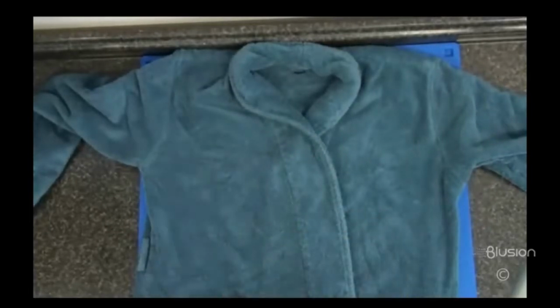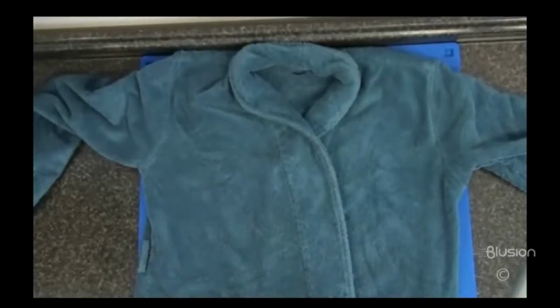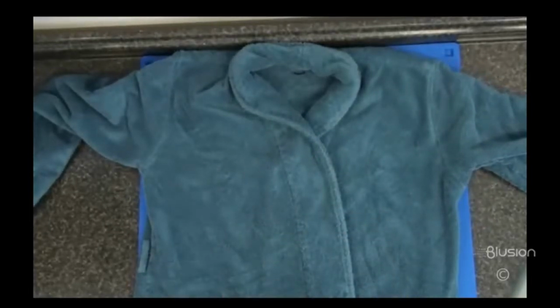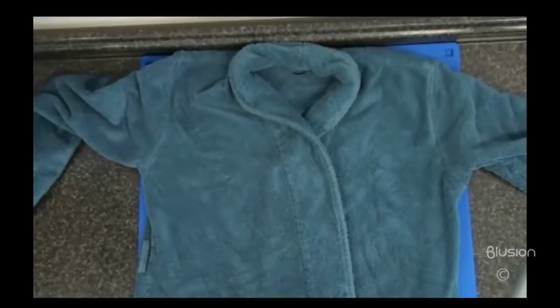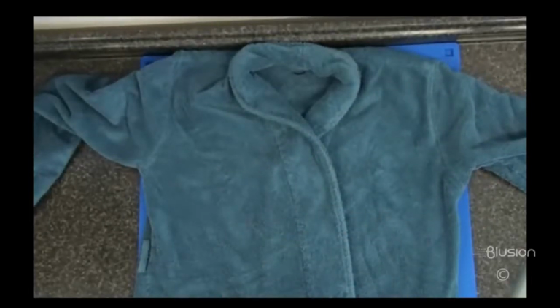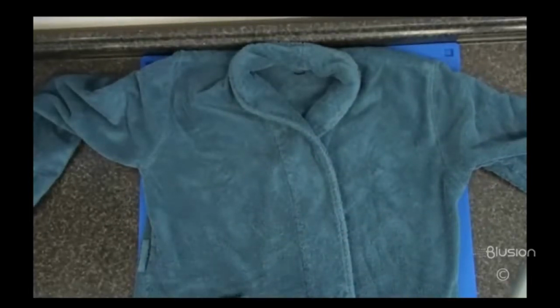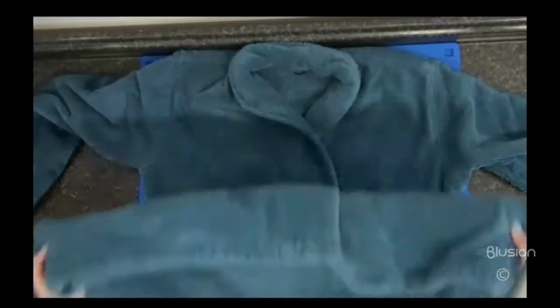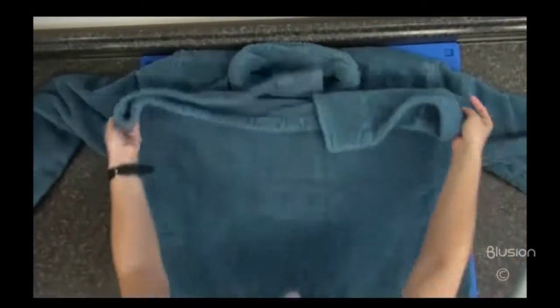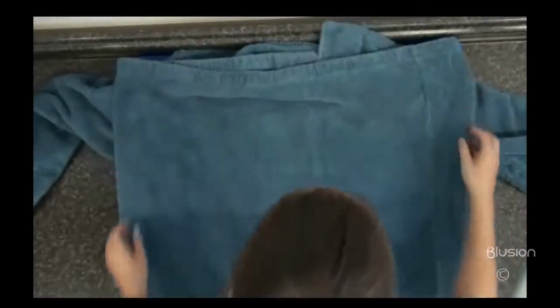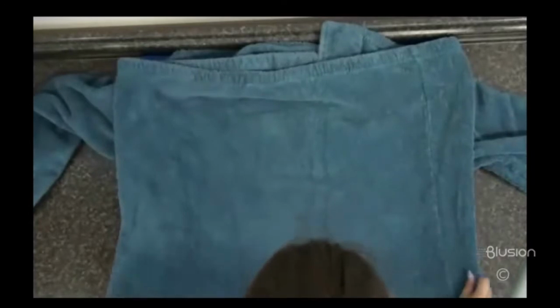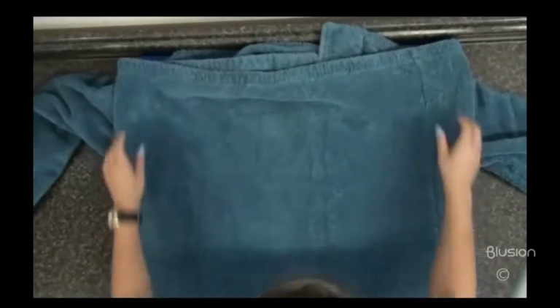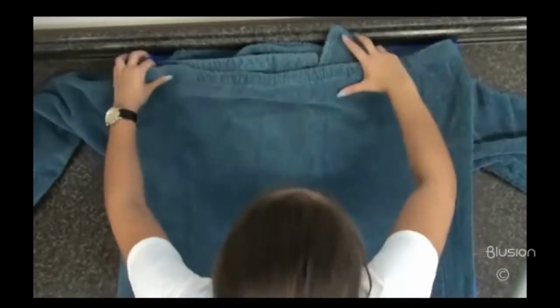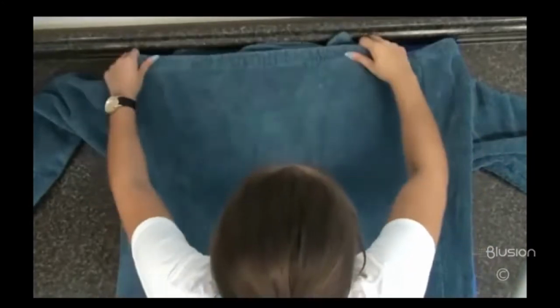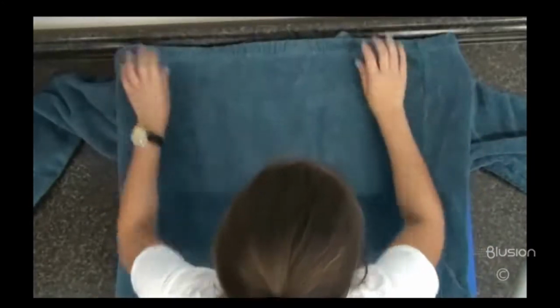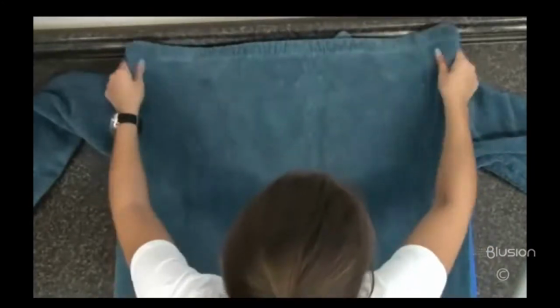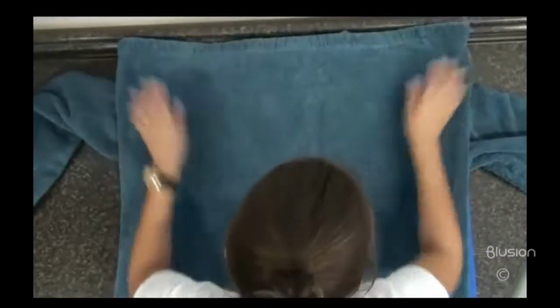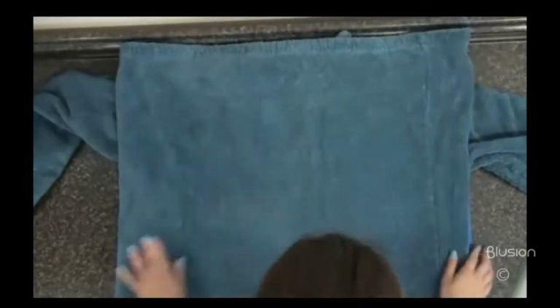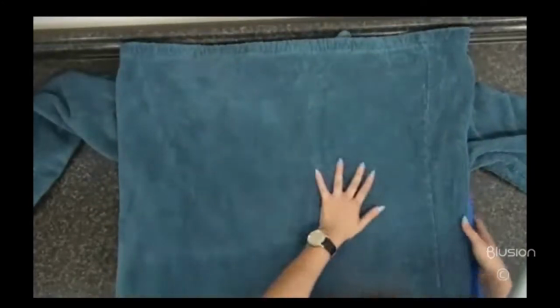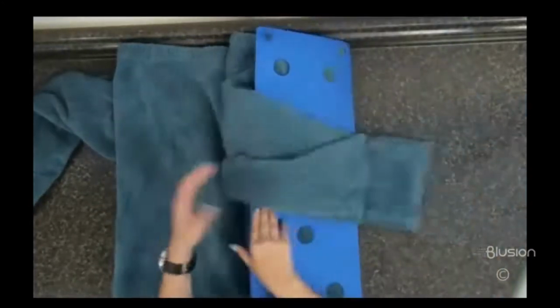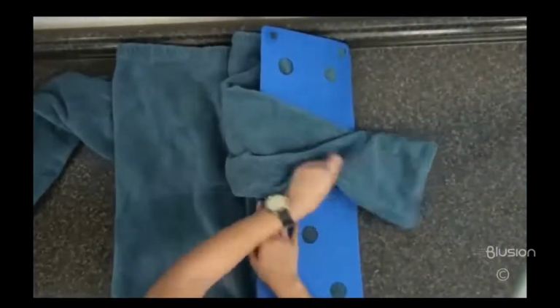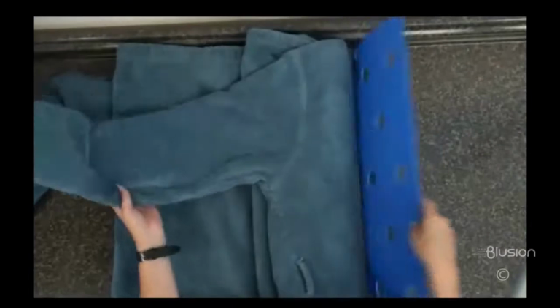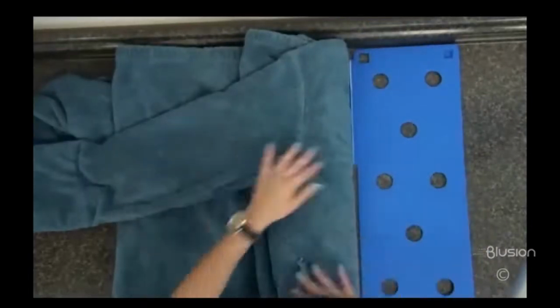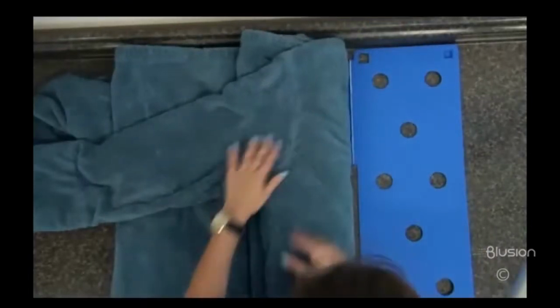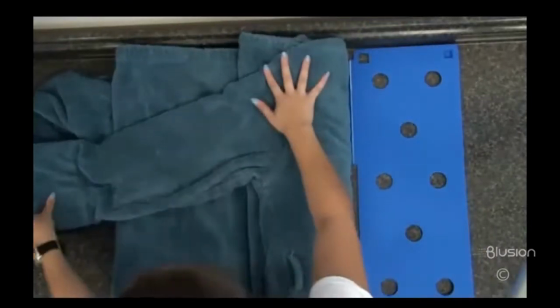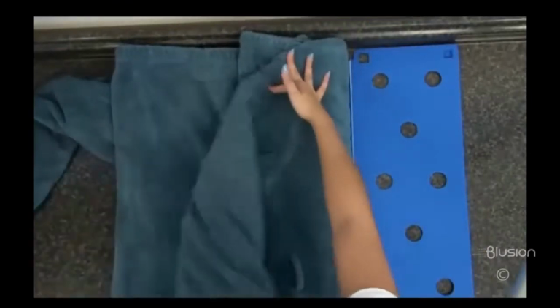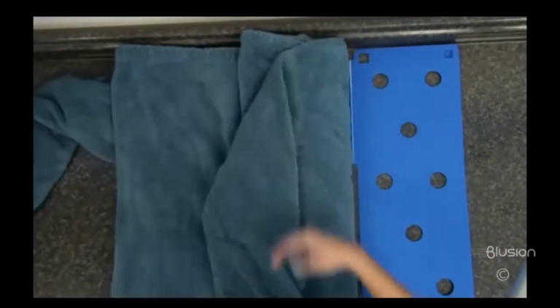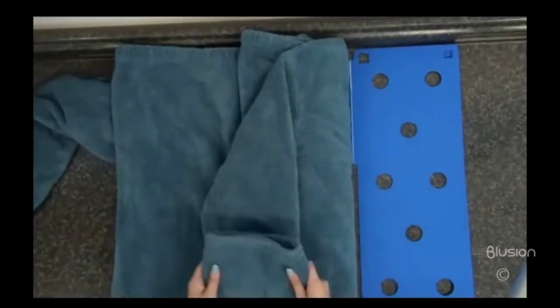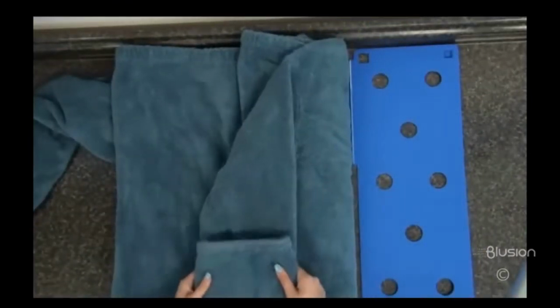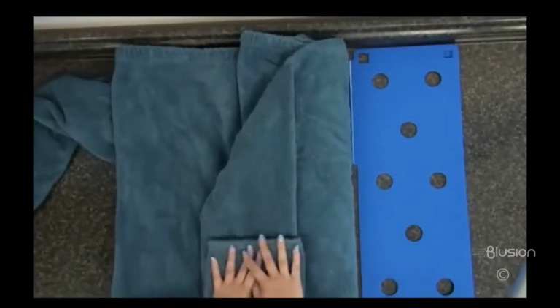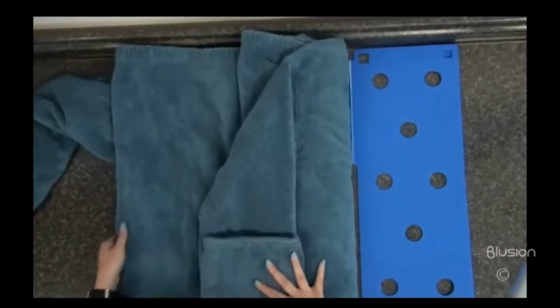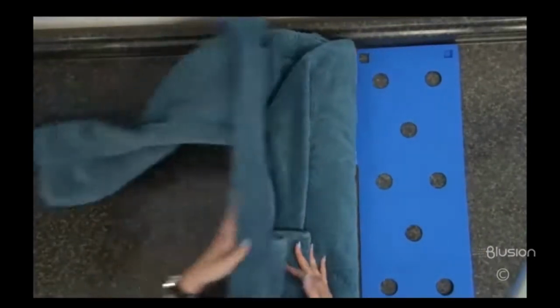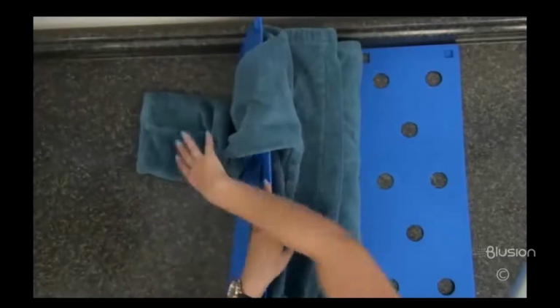Pull the bottom of the robe up near the shoulders. Clip the side panel to center and back, pull the sleeve of the arm downwards then back up, trying to get as few creases as possible.